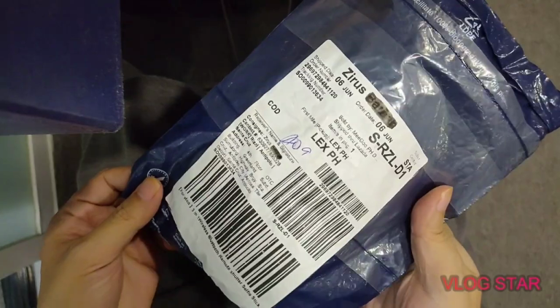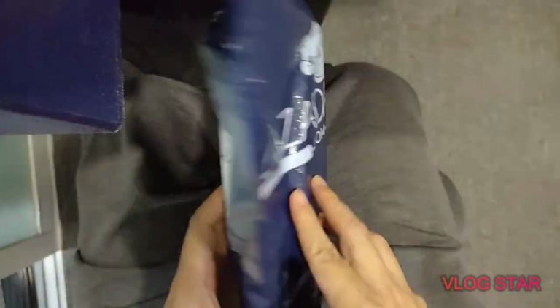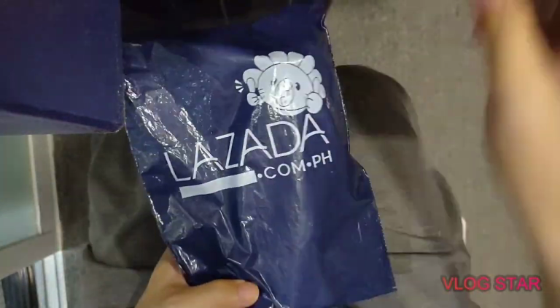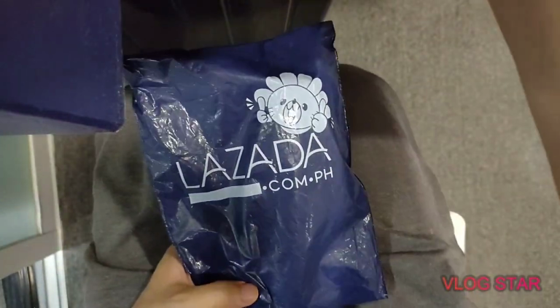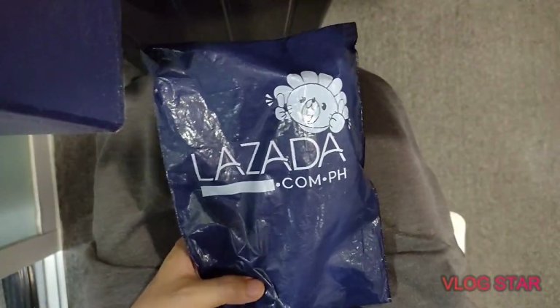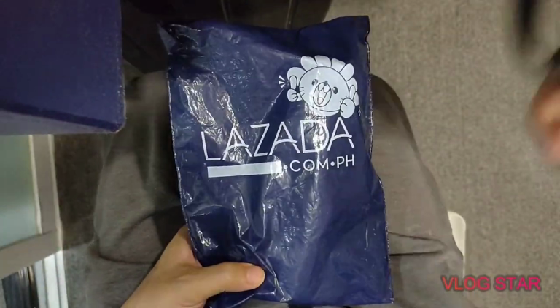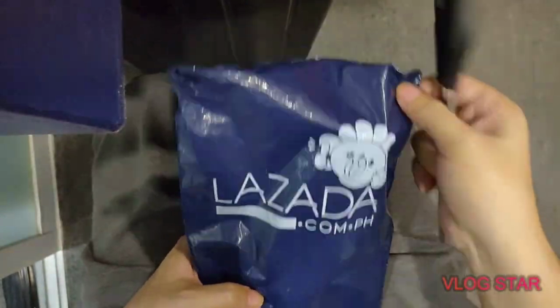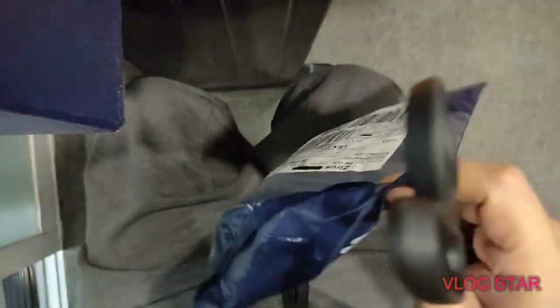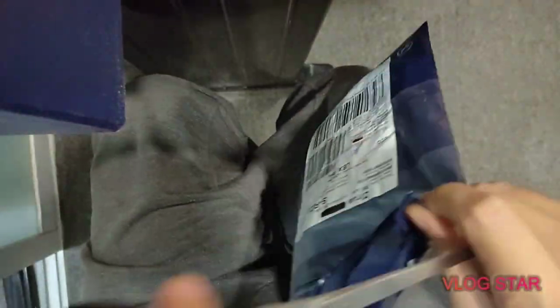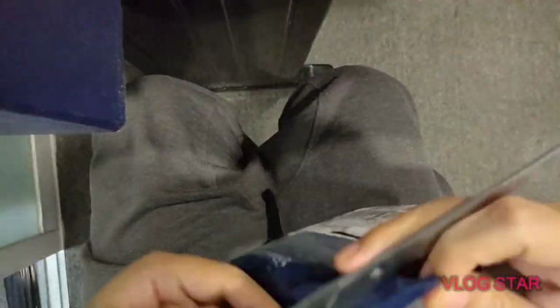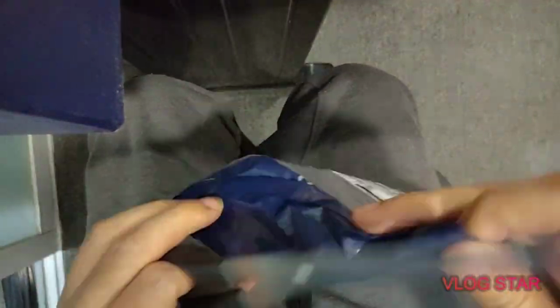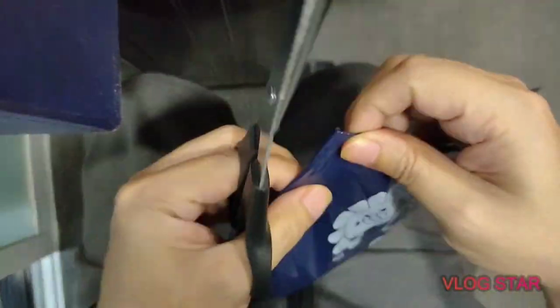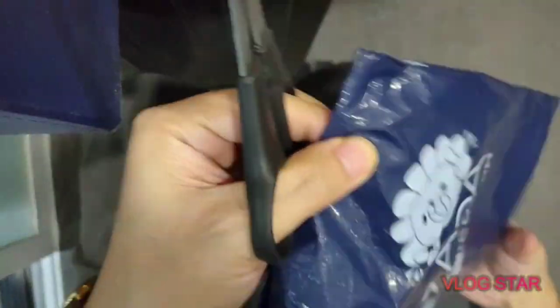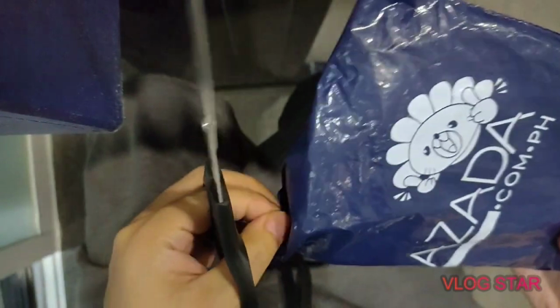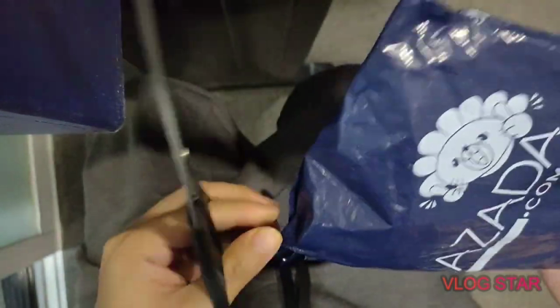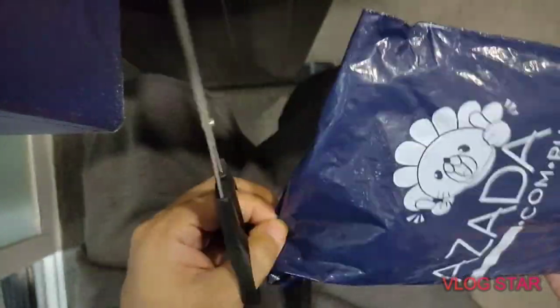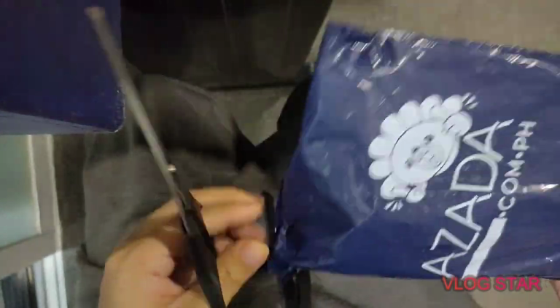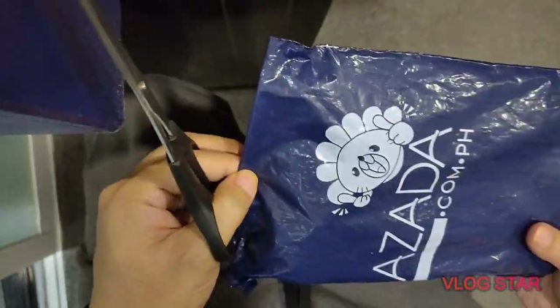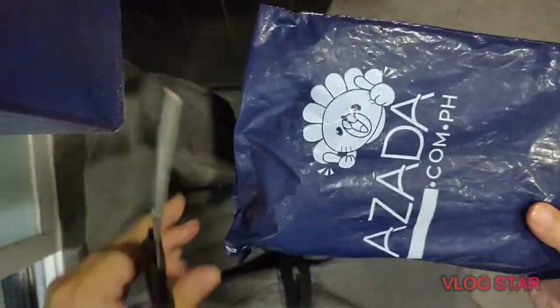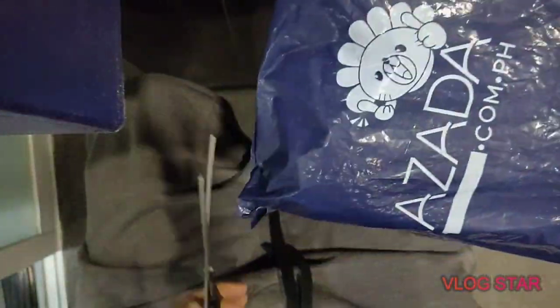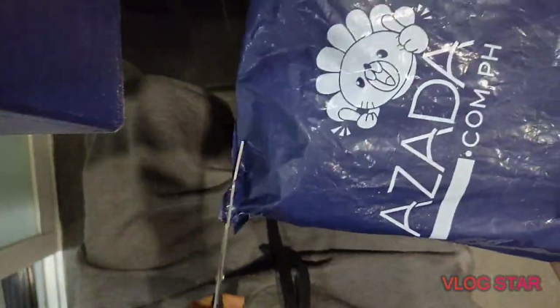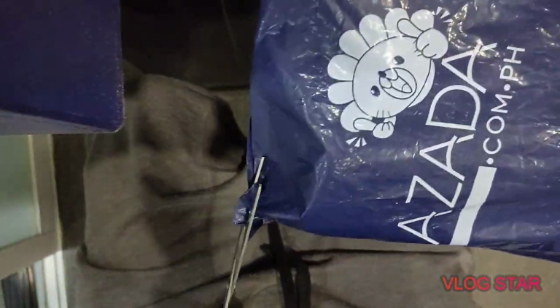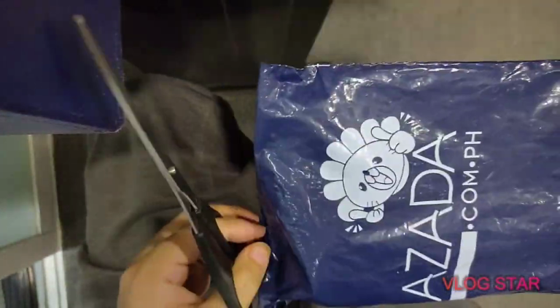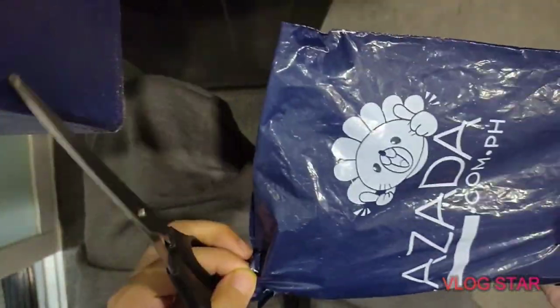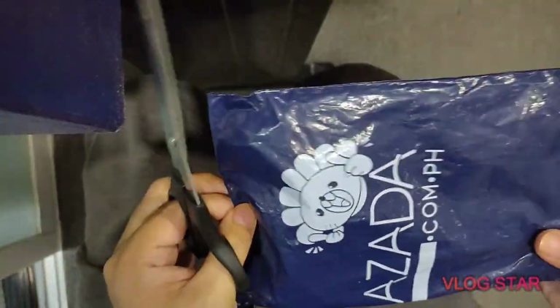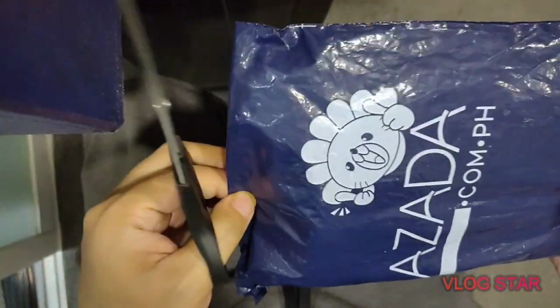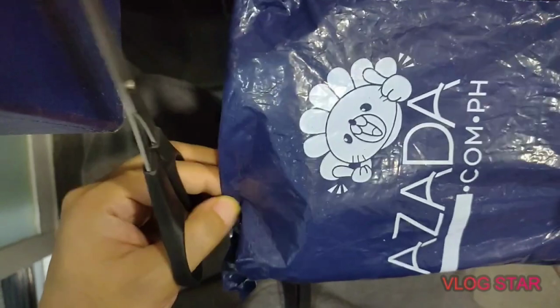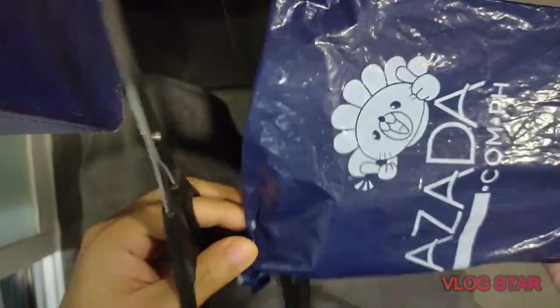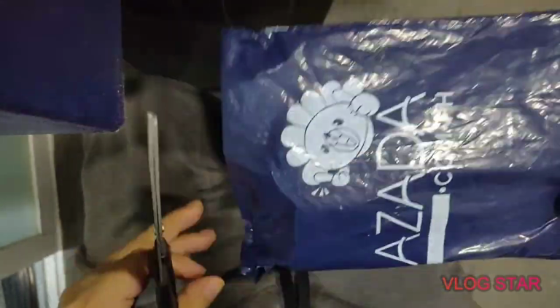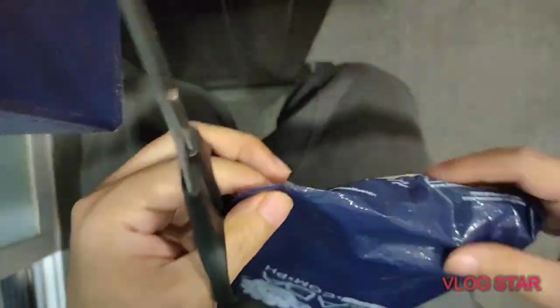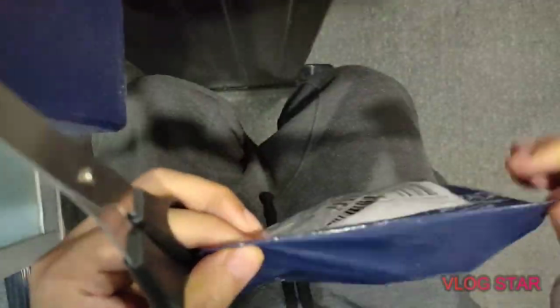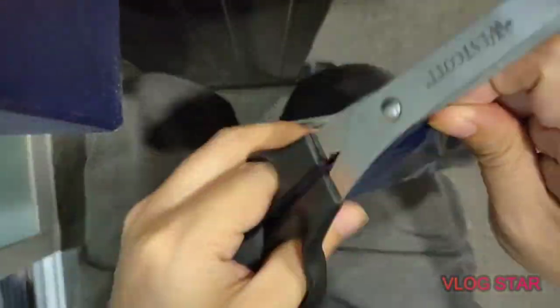I ordered it last week and it just took one week to arrive, which is pretty impressive. Considering that it's pandemic right now, the delivery is fast.